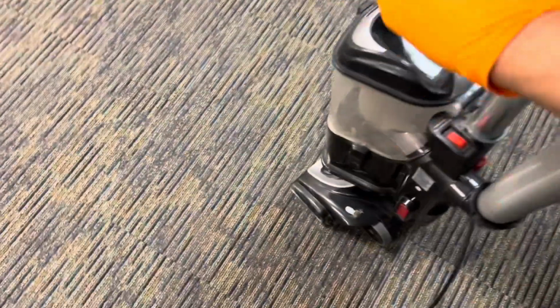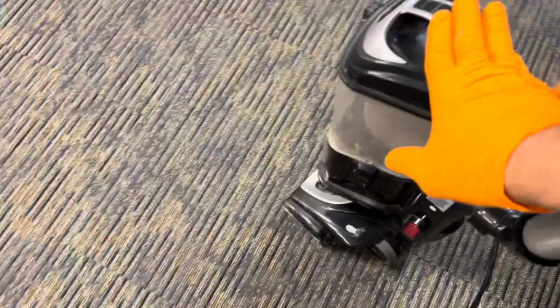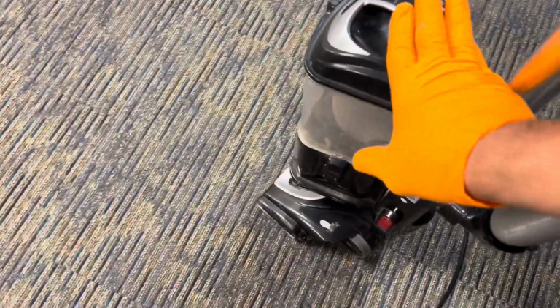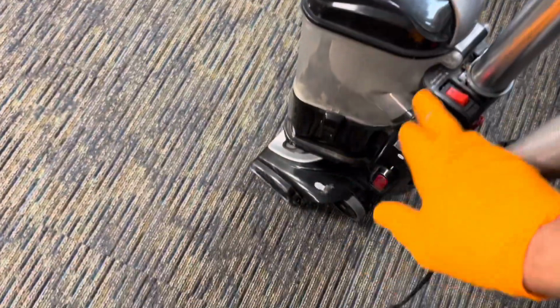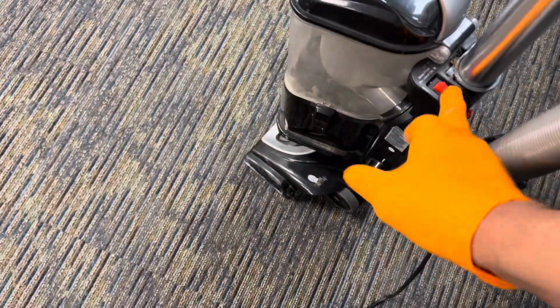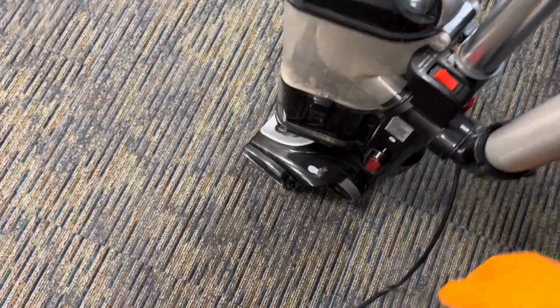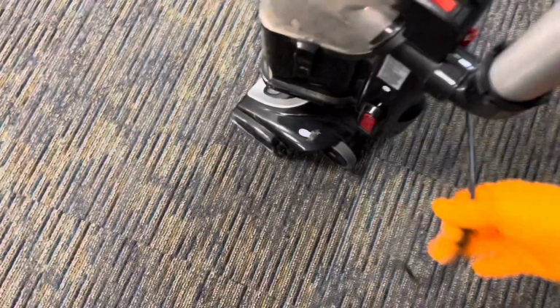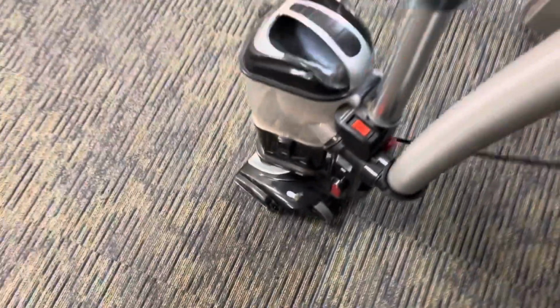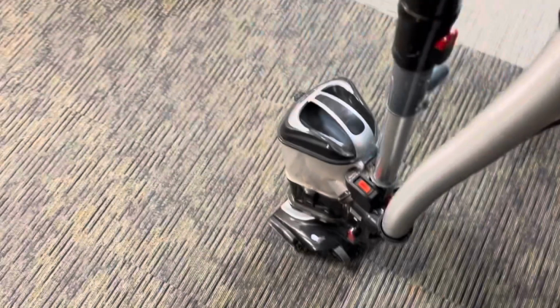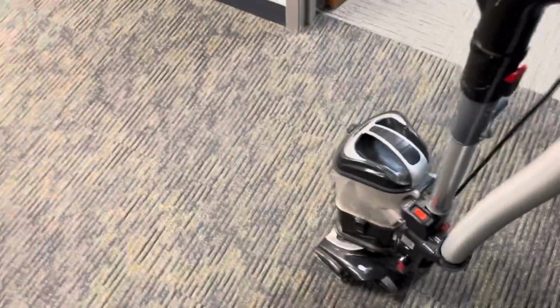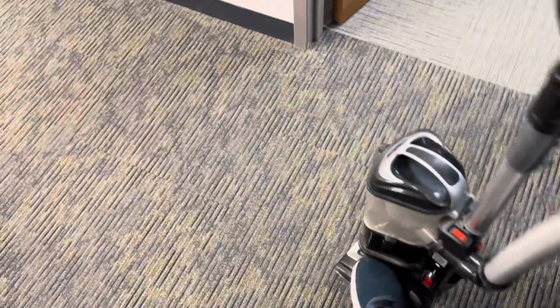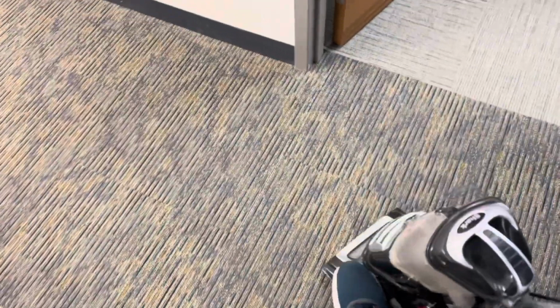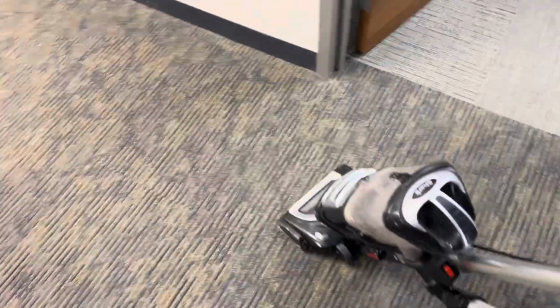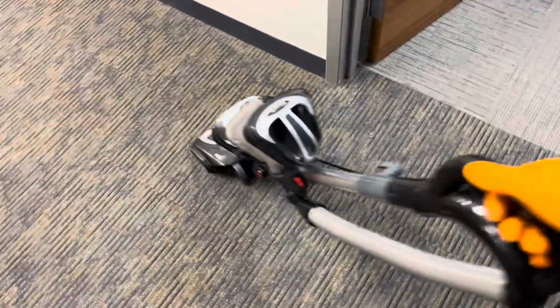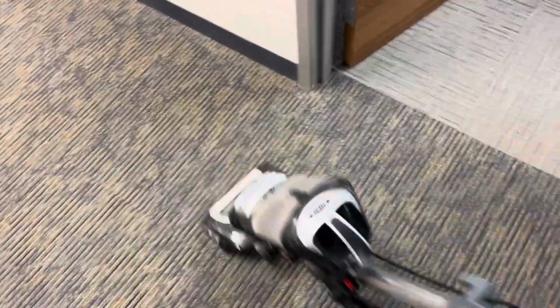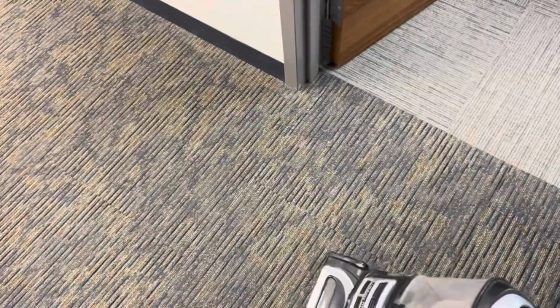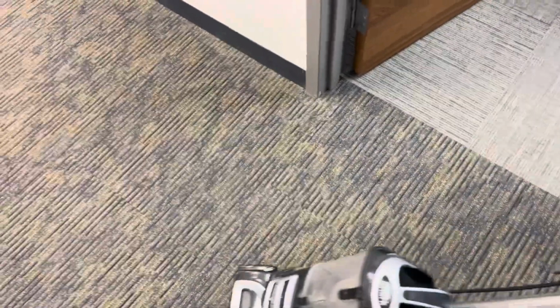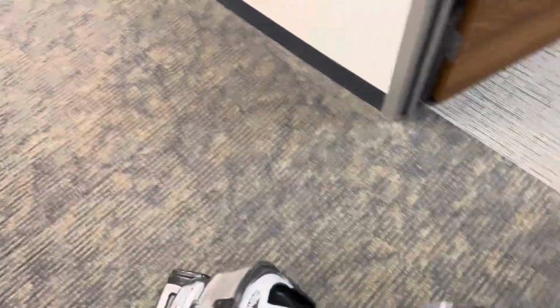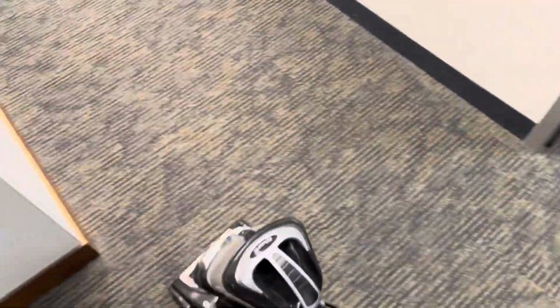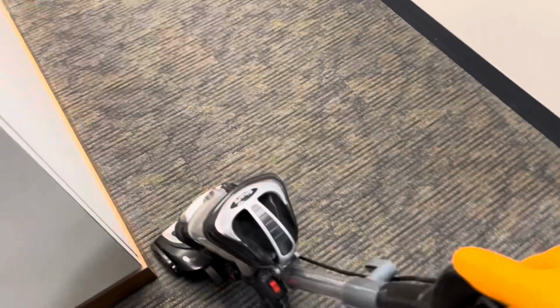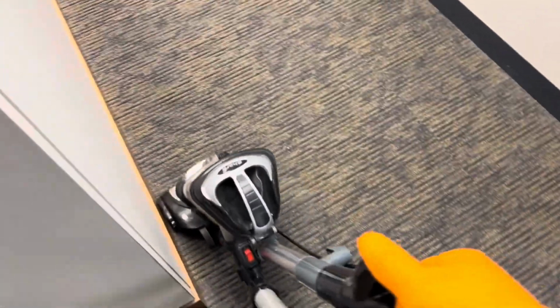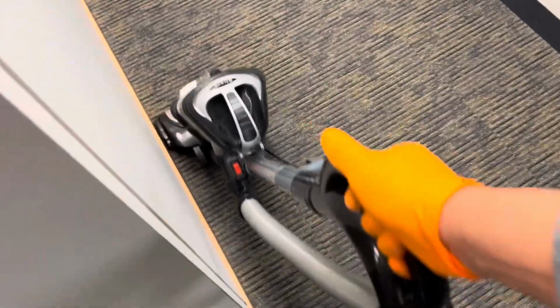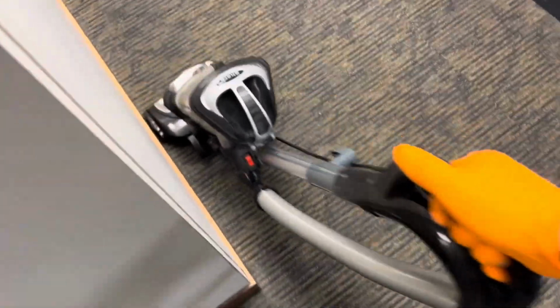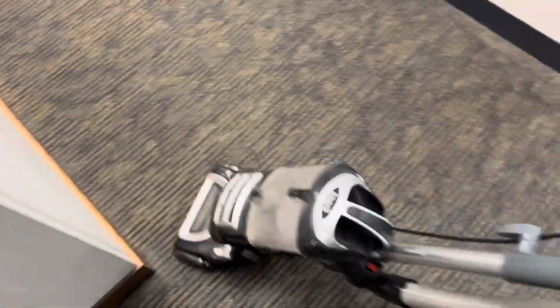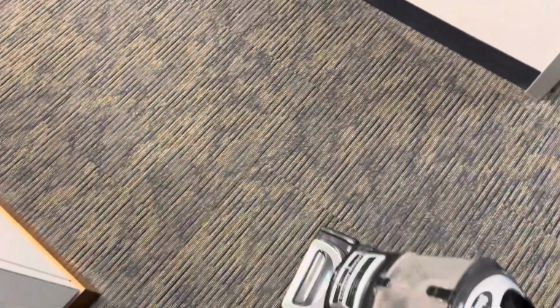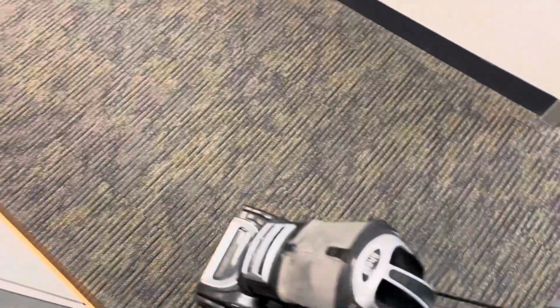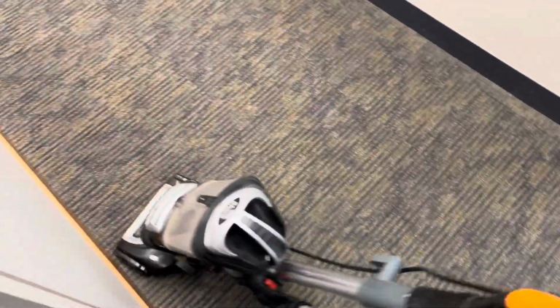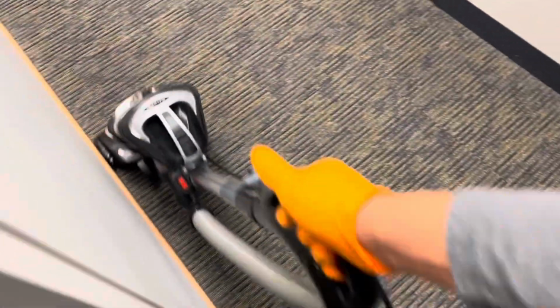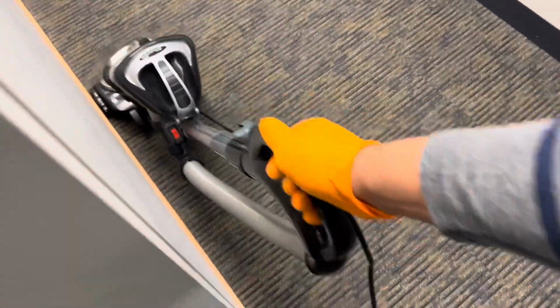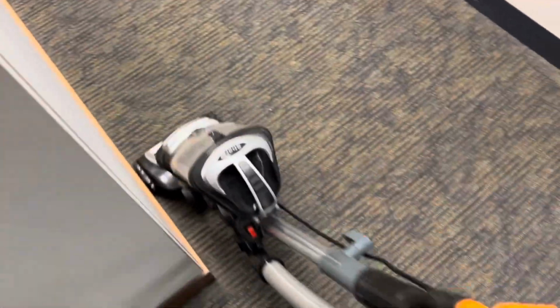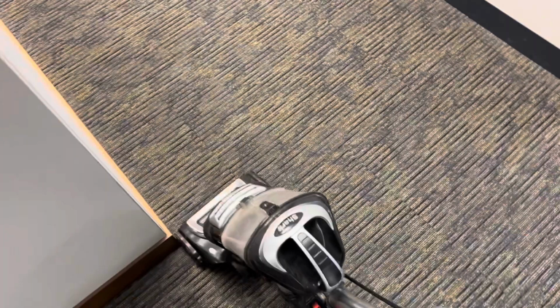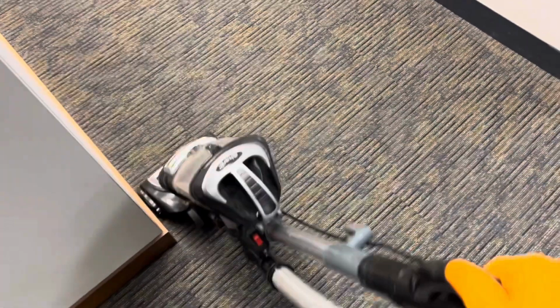So, the mighty trusty Shark. I'm going to do a good, thorough vacuum and we're going to see what we can get out of these carpets.